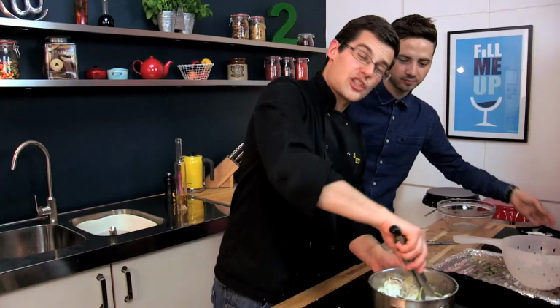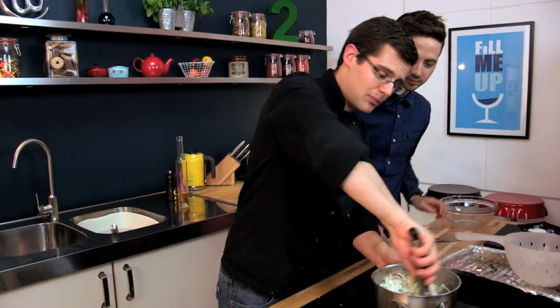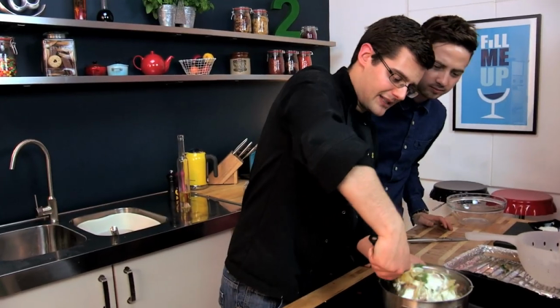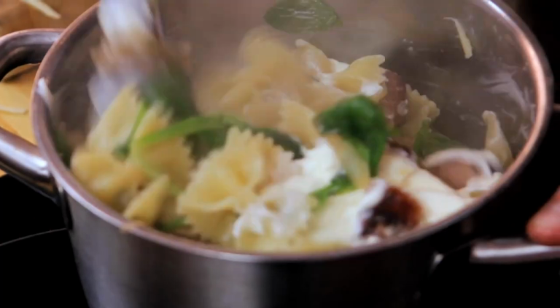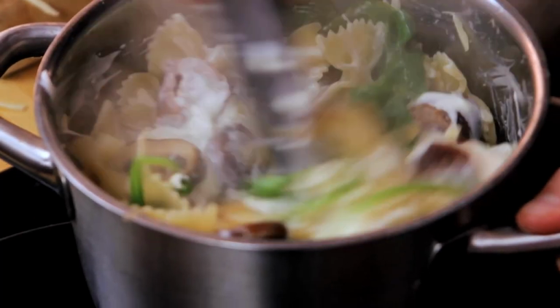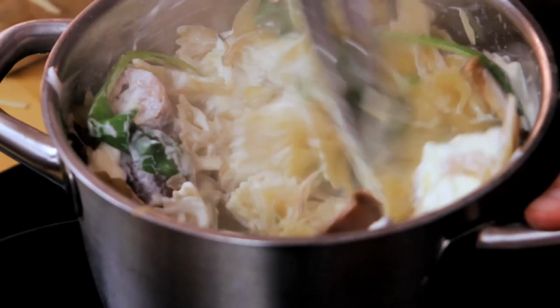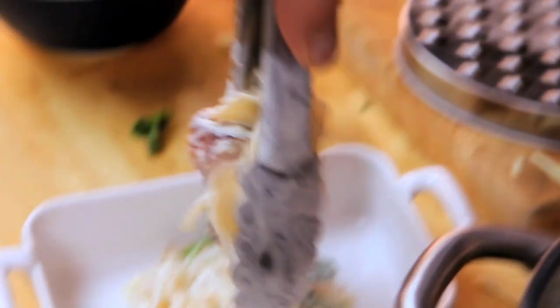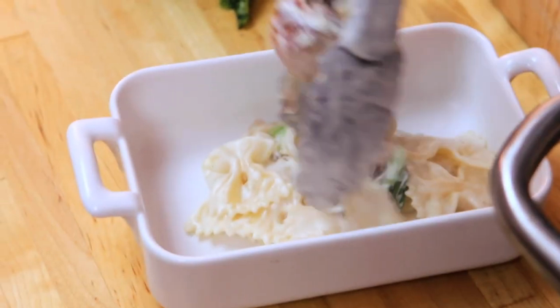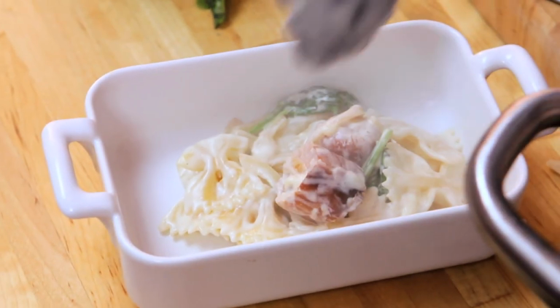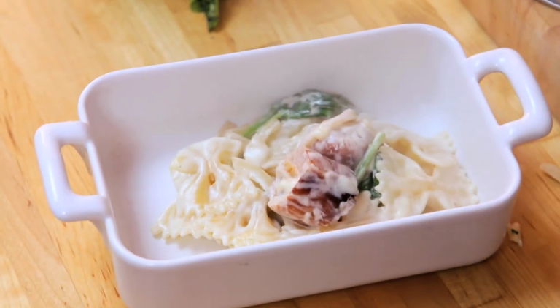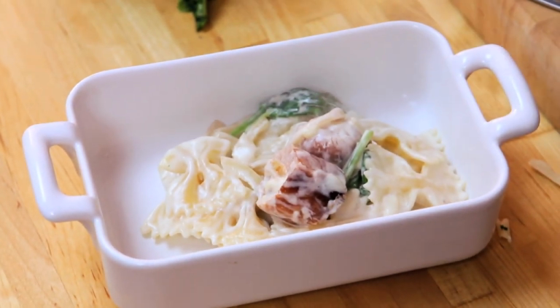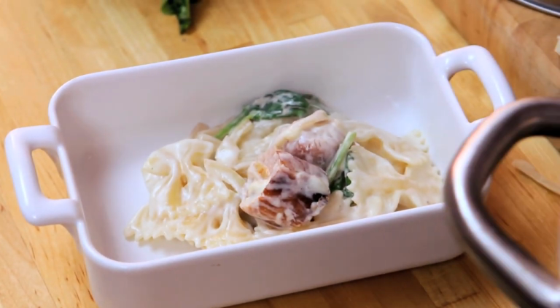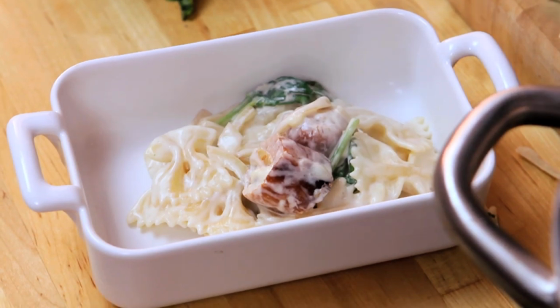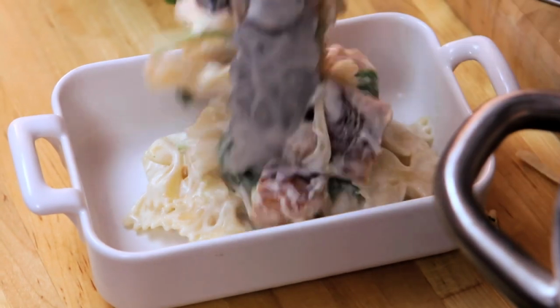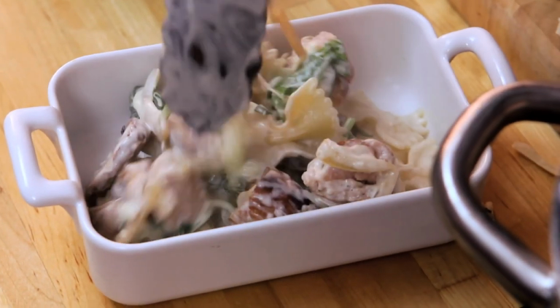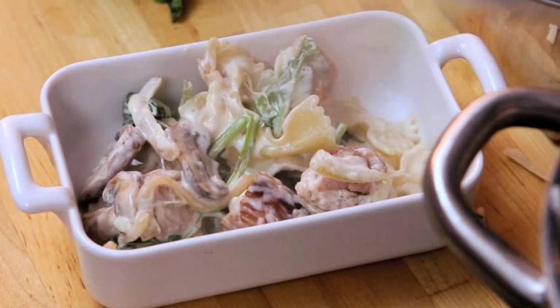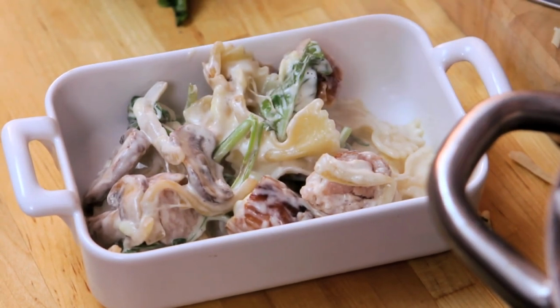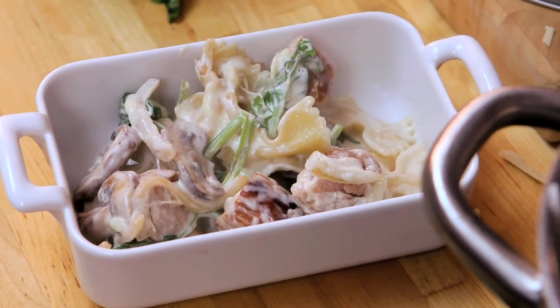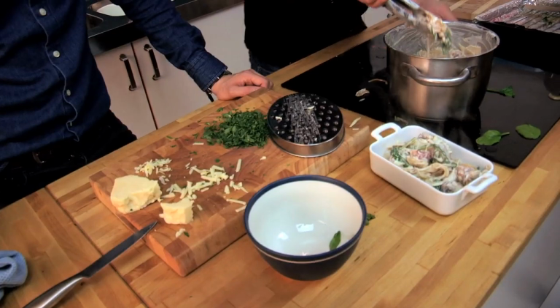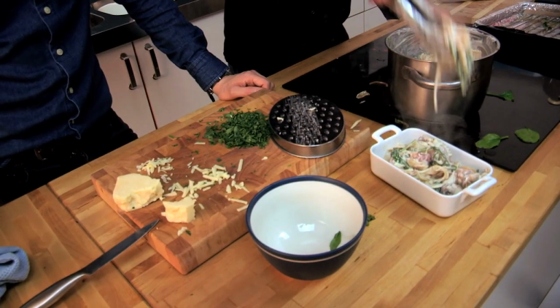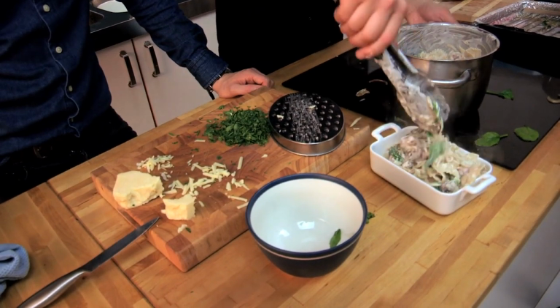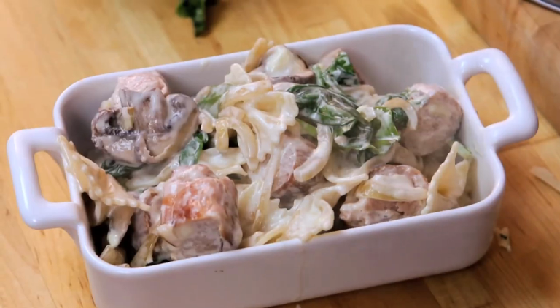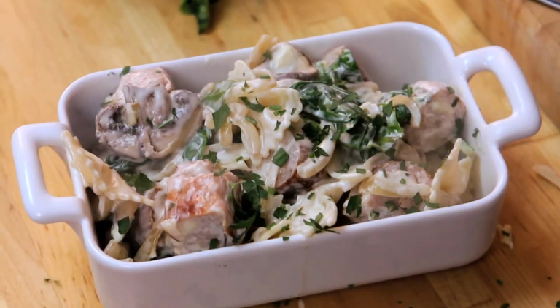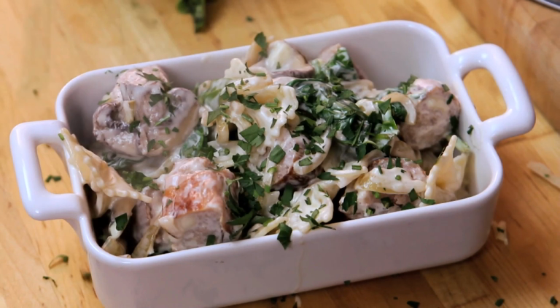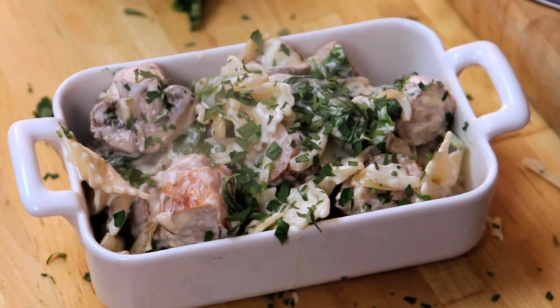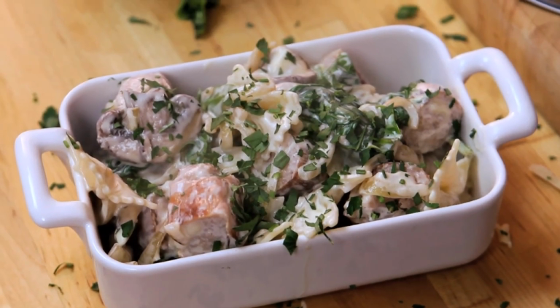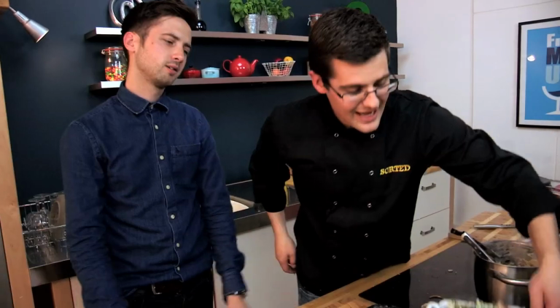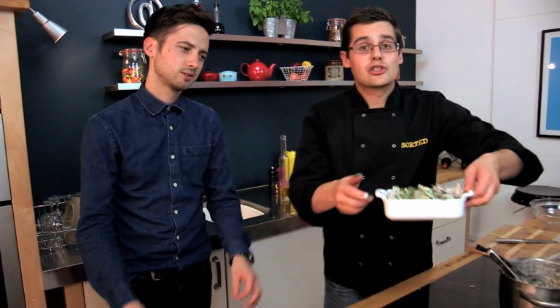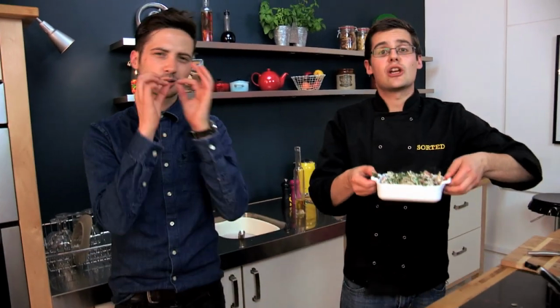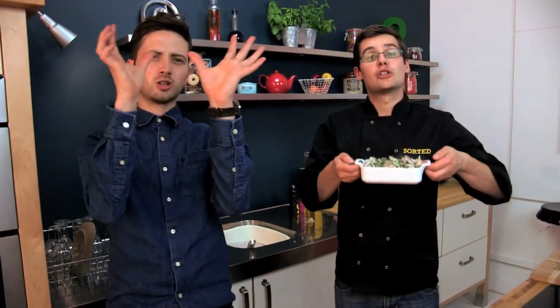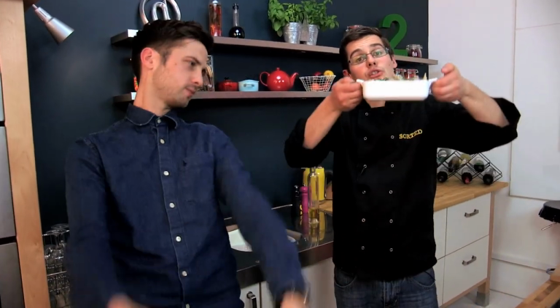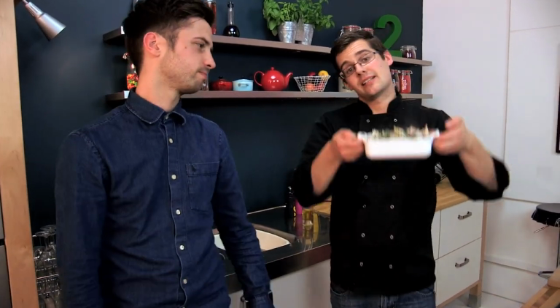It's a simple pasta dish thrown together in minutes. There are four generous portions here — make sure everyone gets enough sausage, mushroom, spinach, and veg. Finish with parsley. And there we go — it's our sausage and mushroom bowtie pasta.